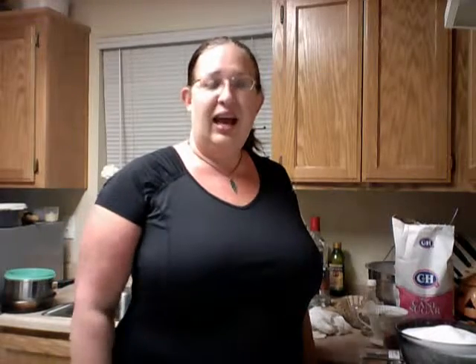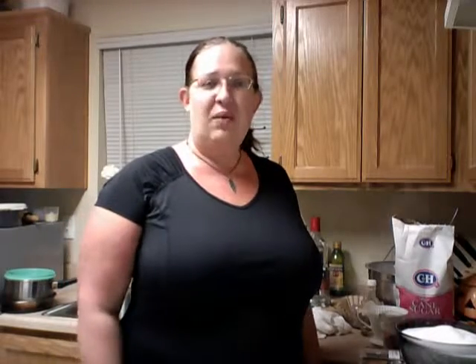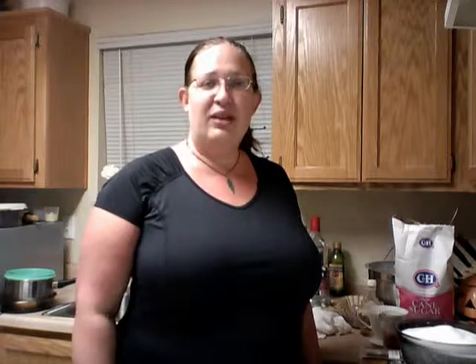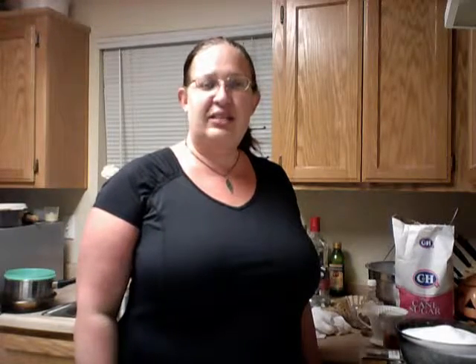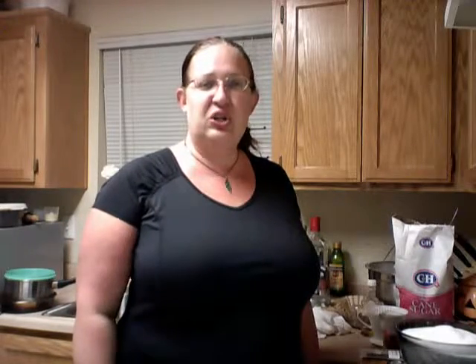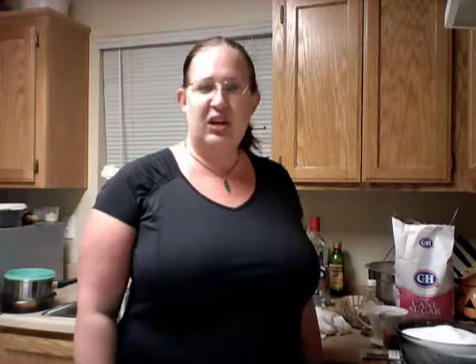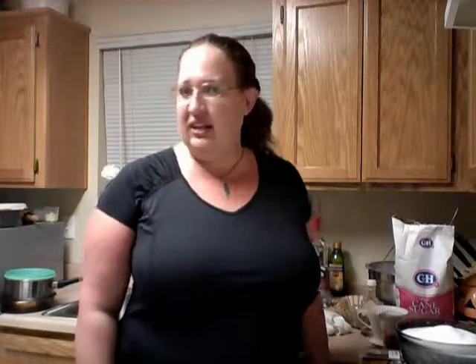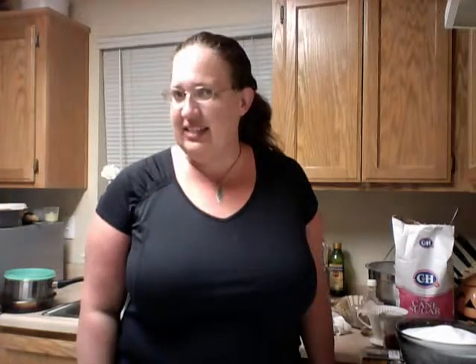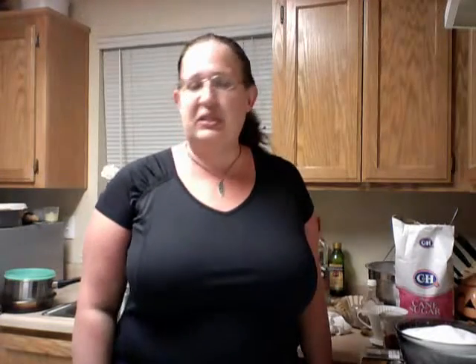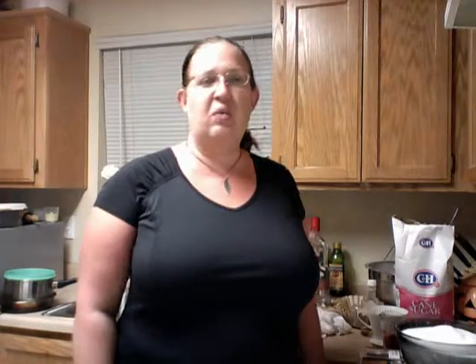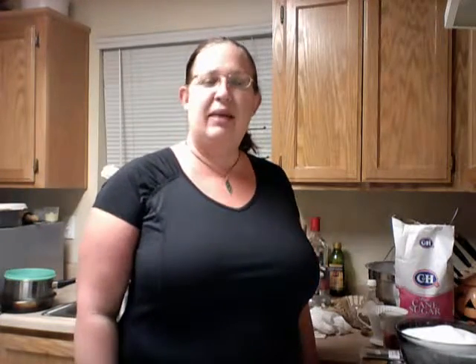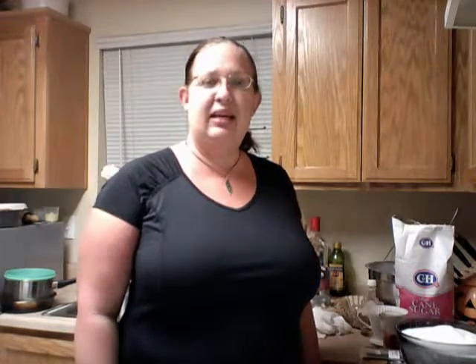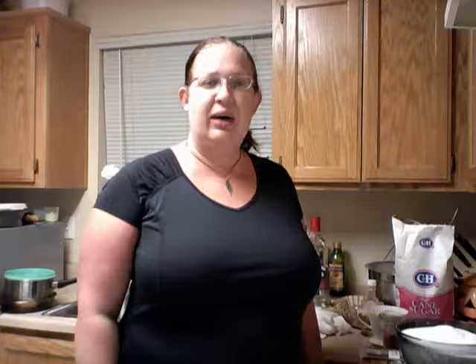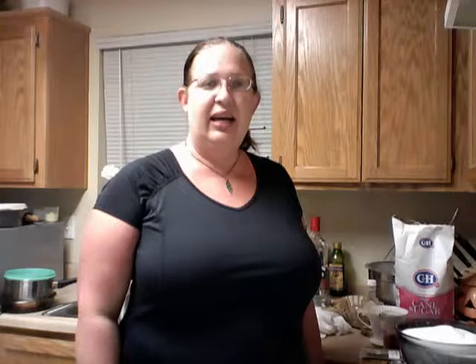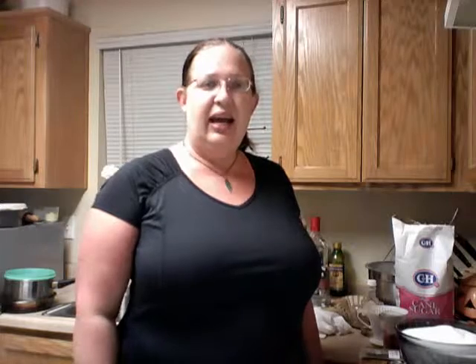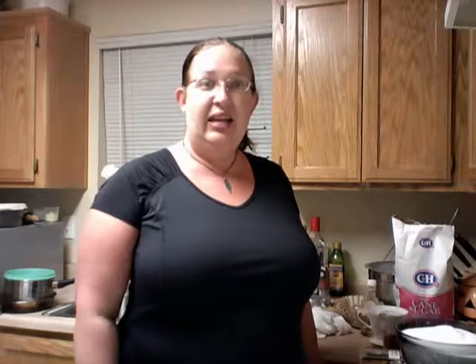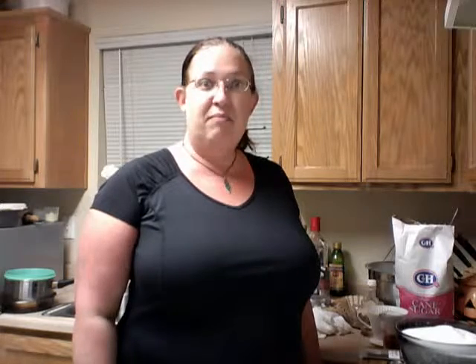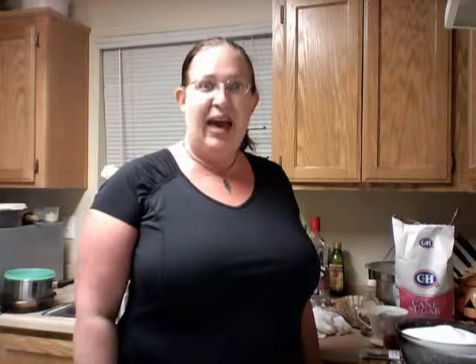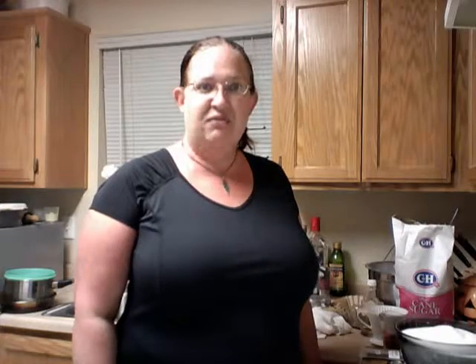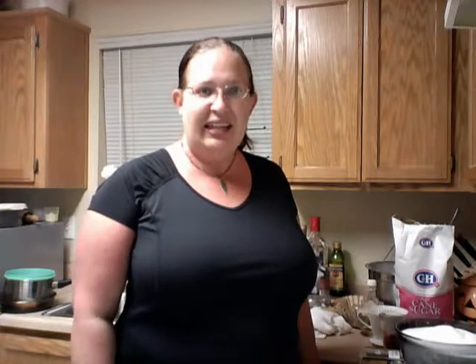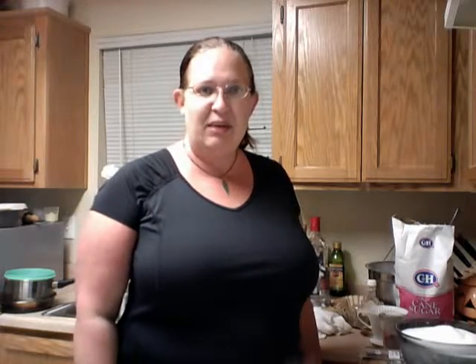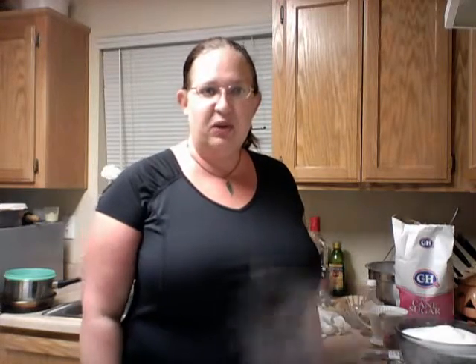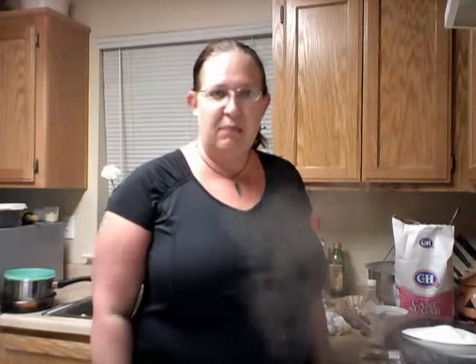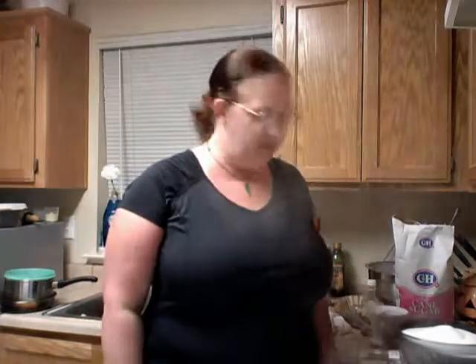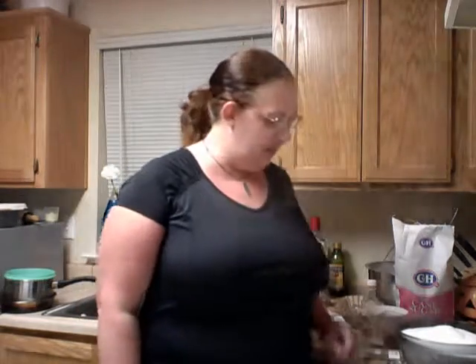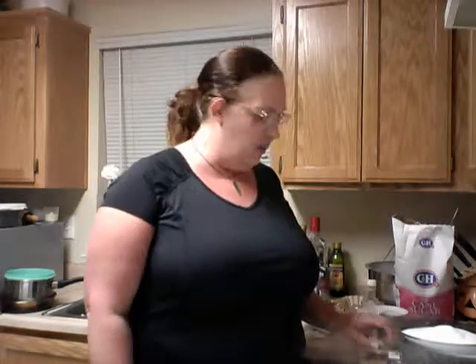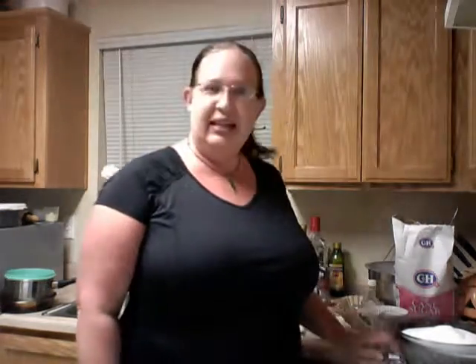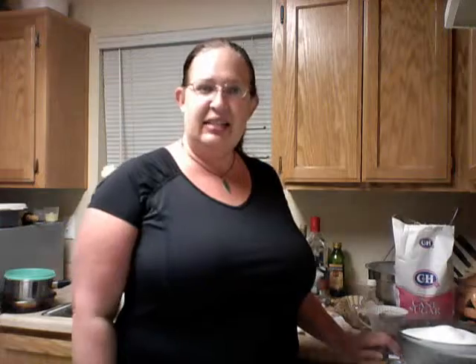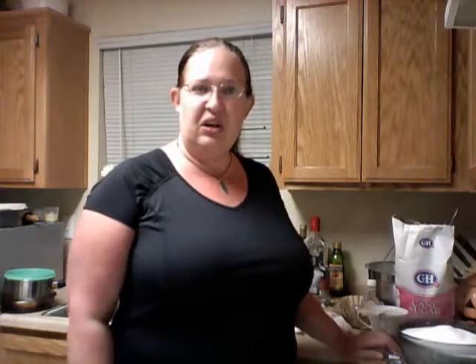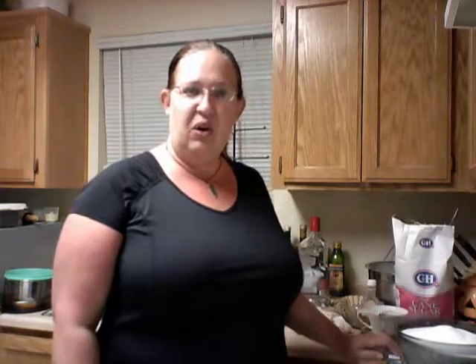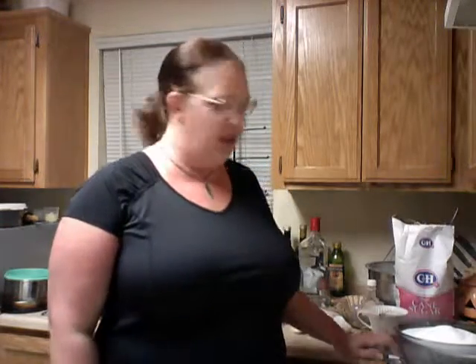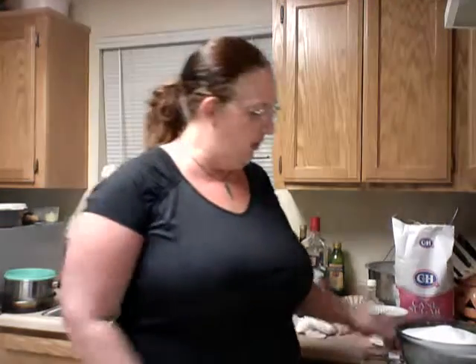Hi, welcome back to Susan's Kitchen Corner. On today's episode we're going to make Kahlua. I'm back — finally got my computer fixed — so let's get started with homemade Kahlua.